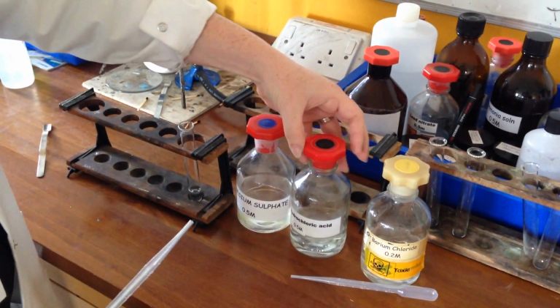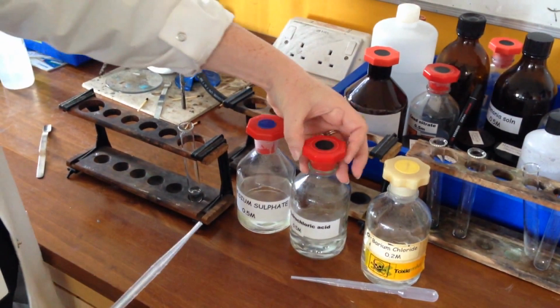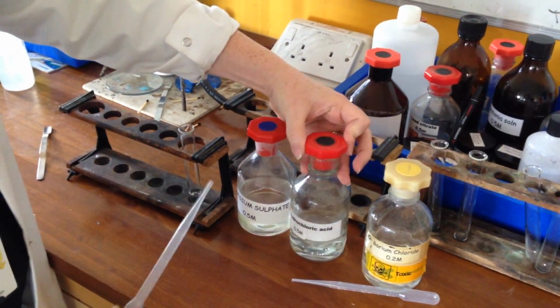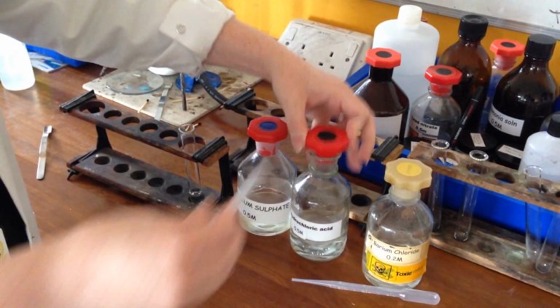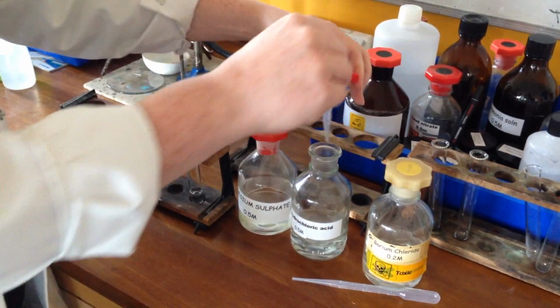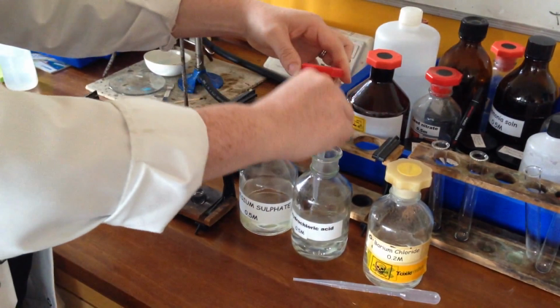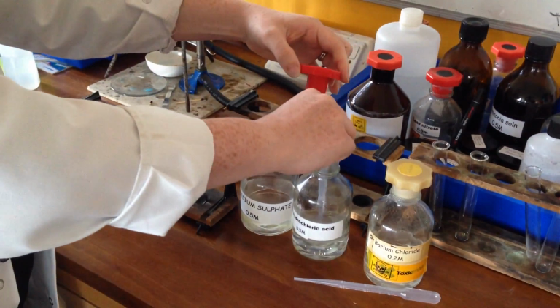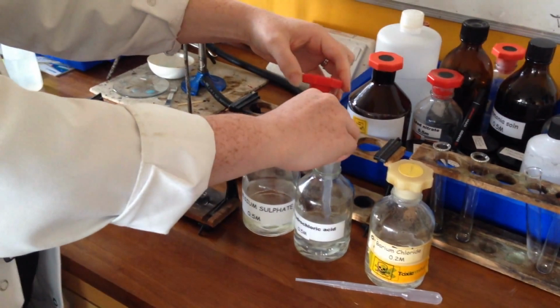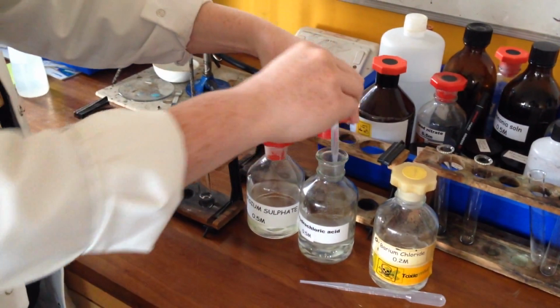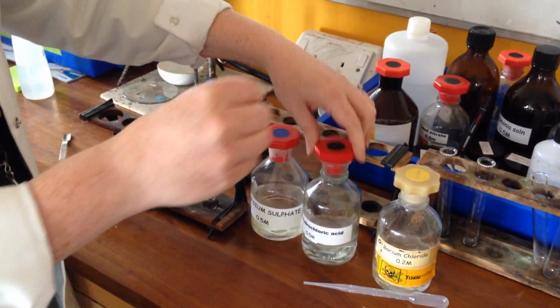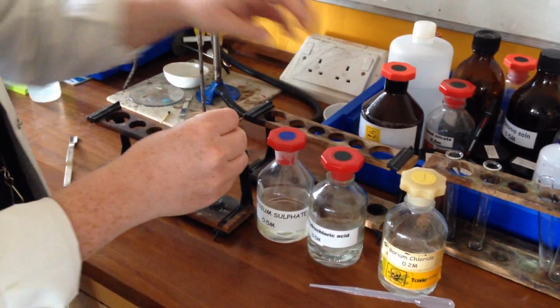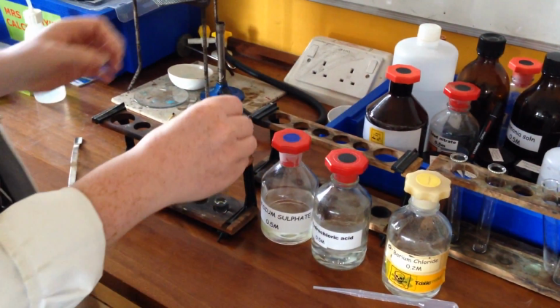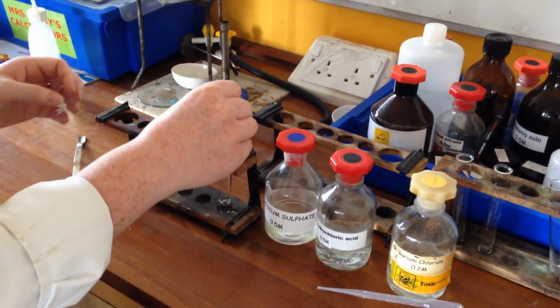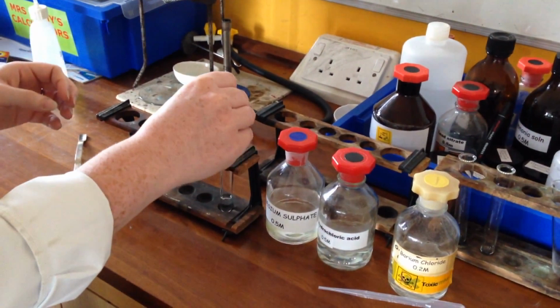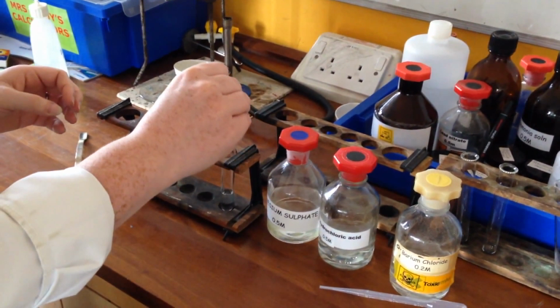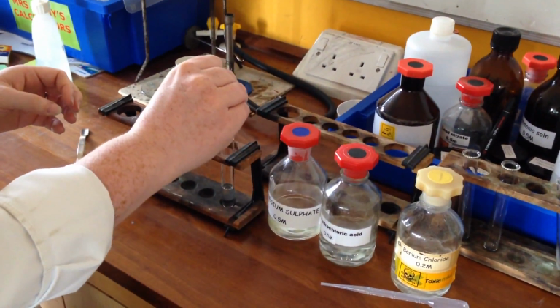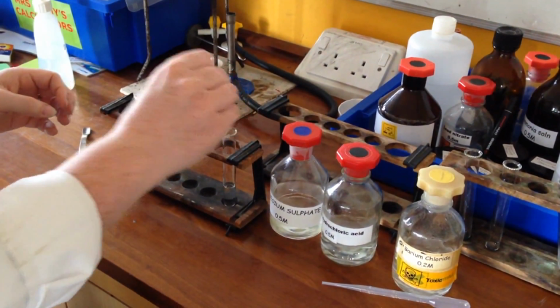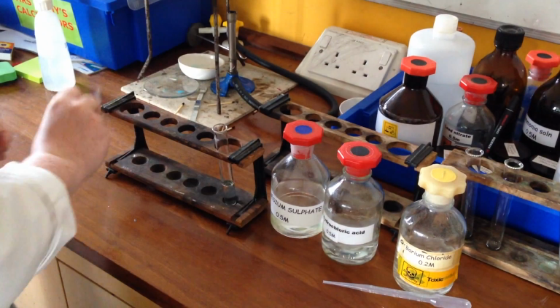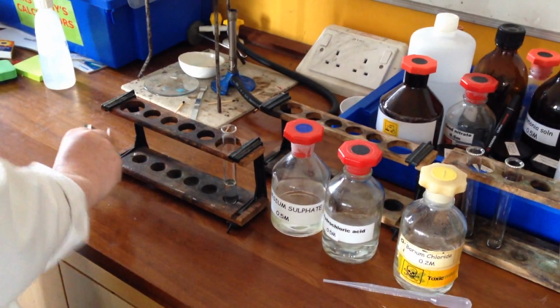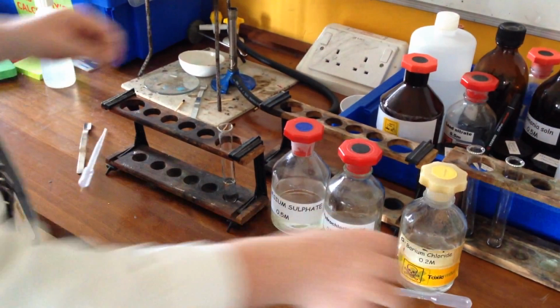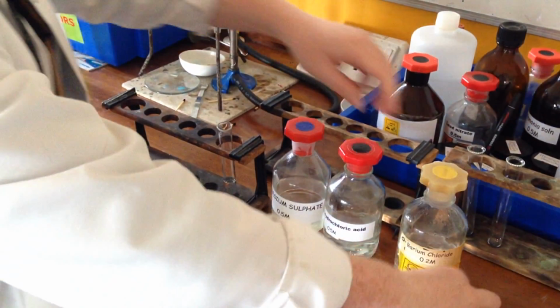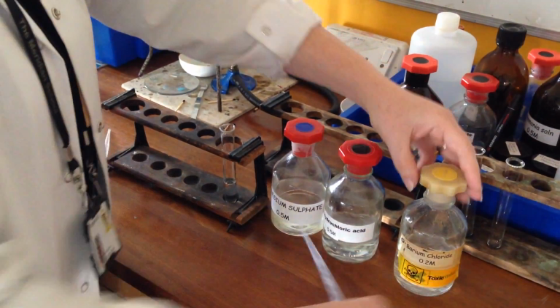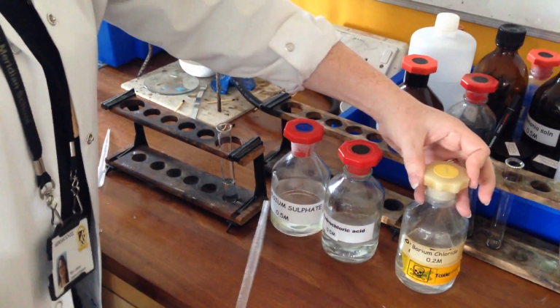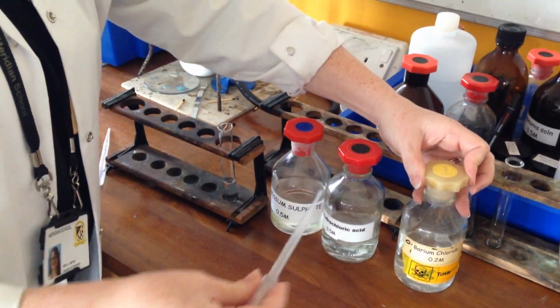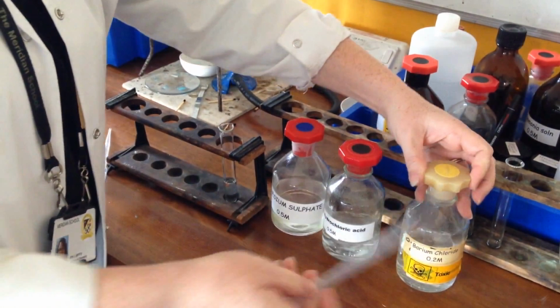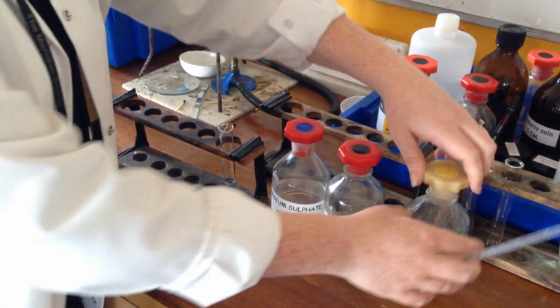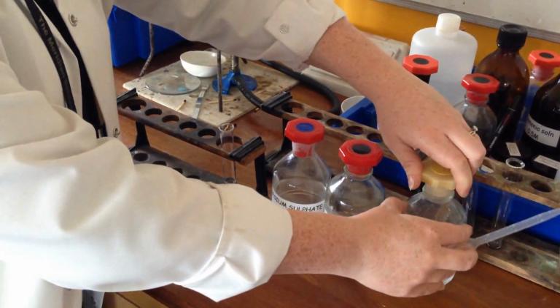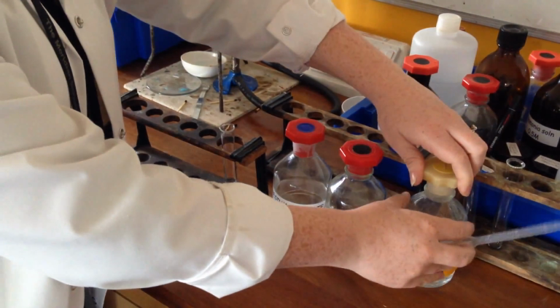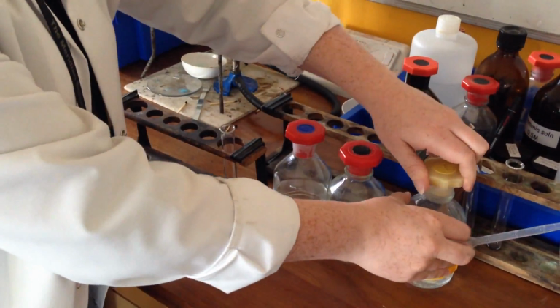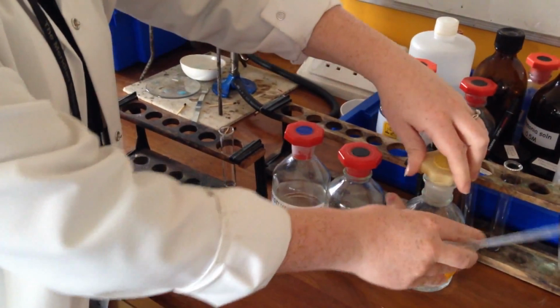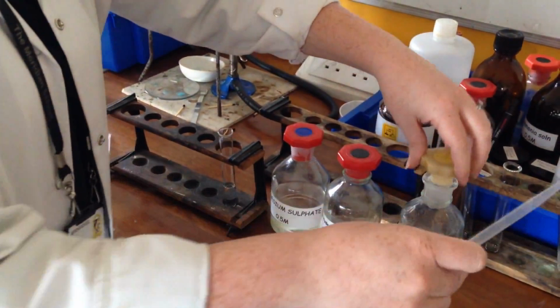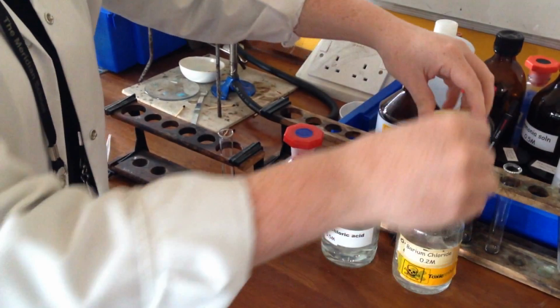I'm trying to get the amount equal. There's the hydrochloric acid — nothing has happened. We should see something happen when you add in the barium chloride.